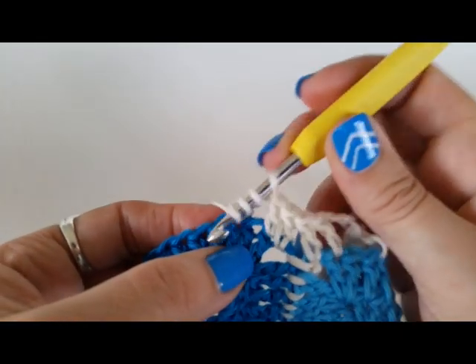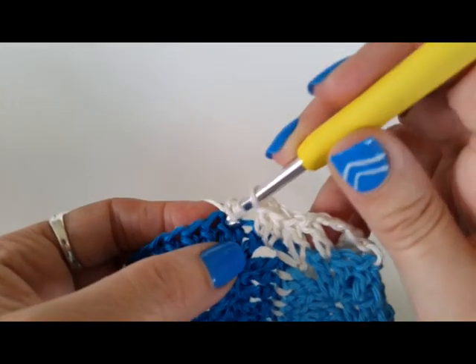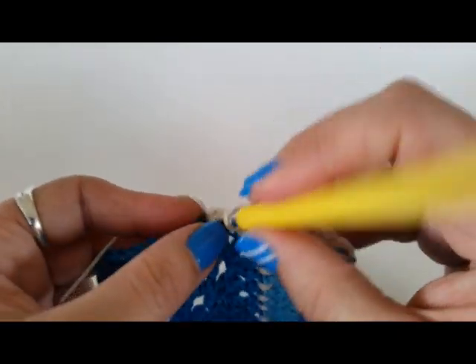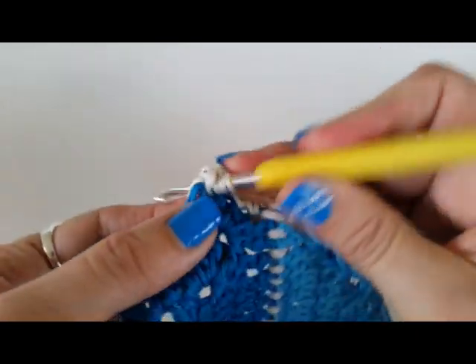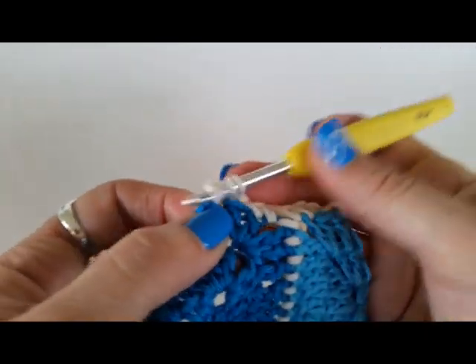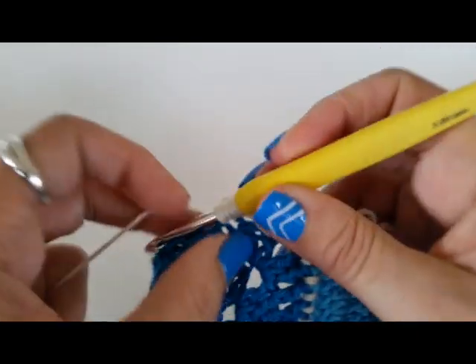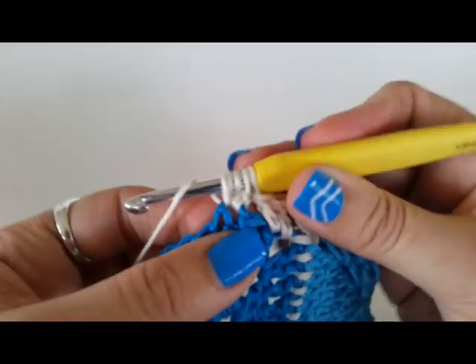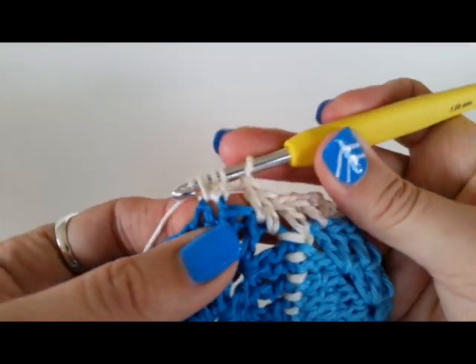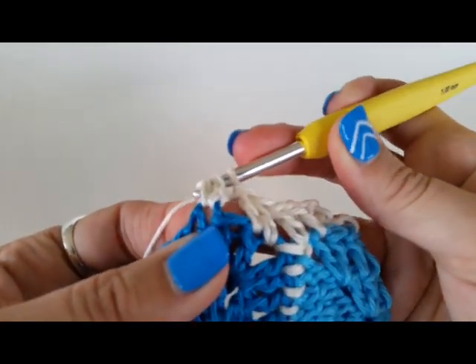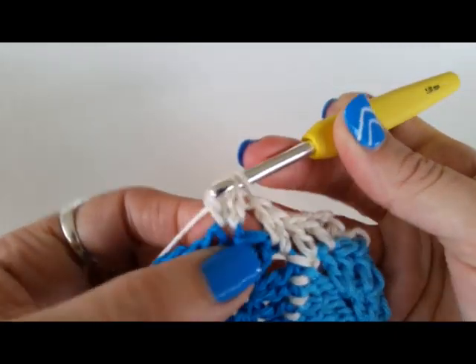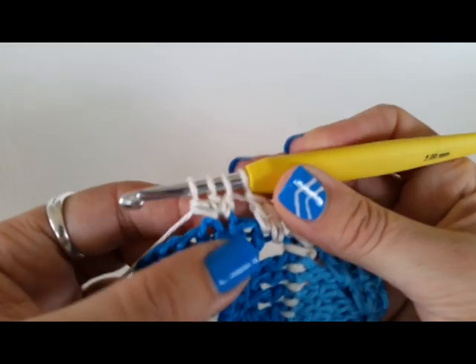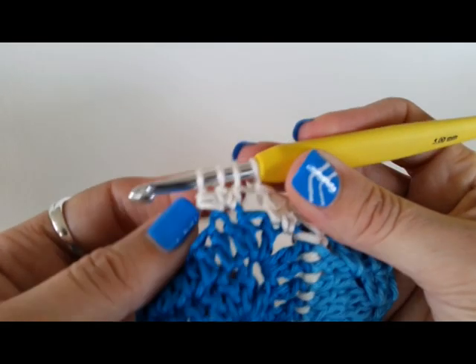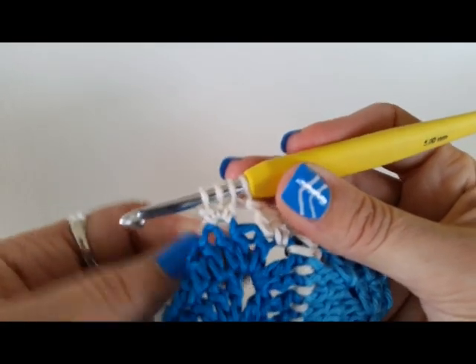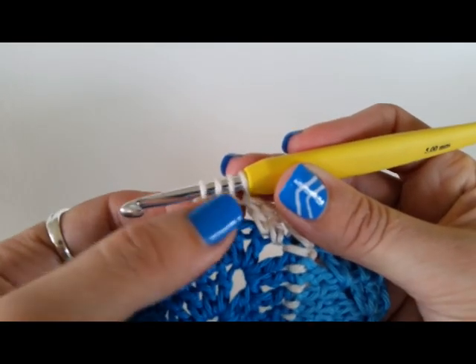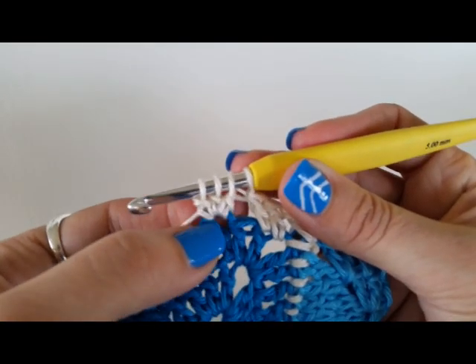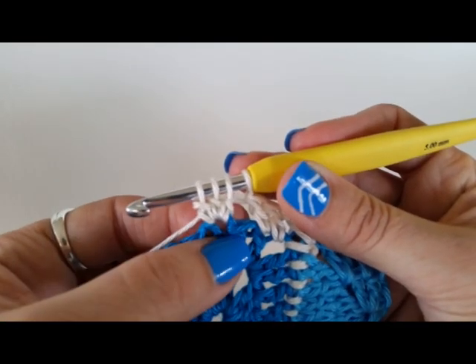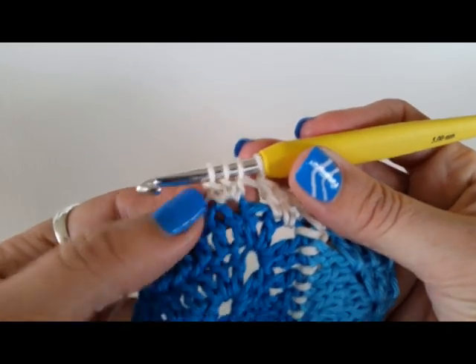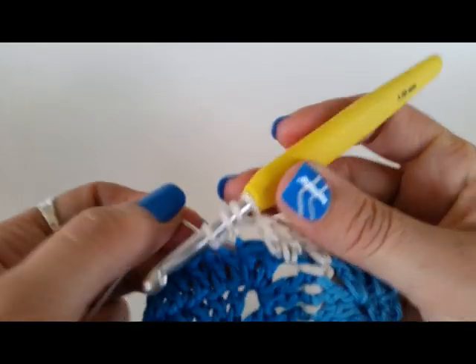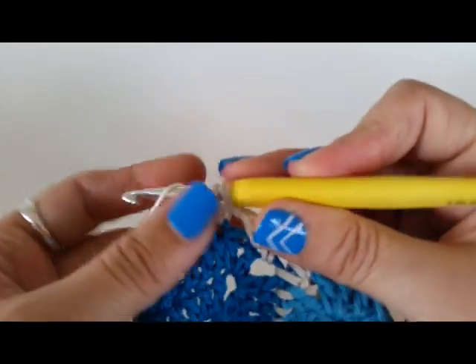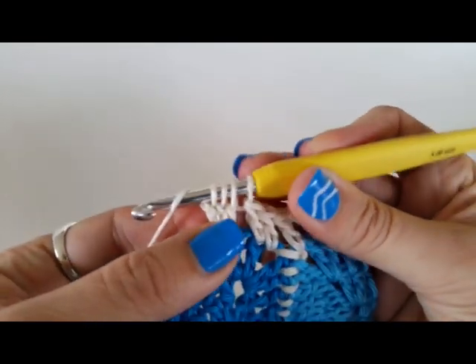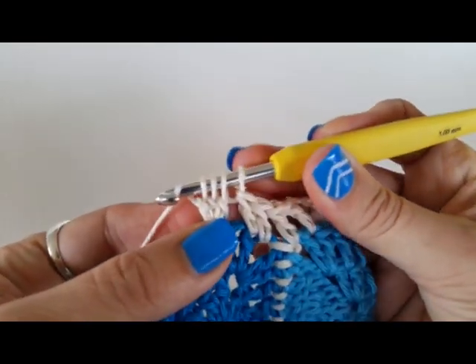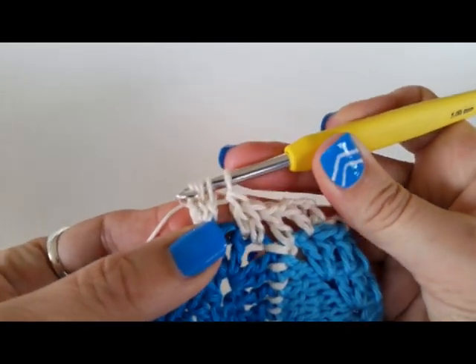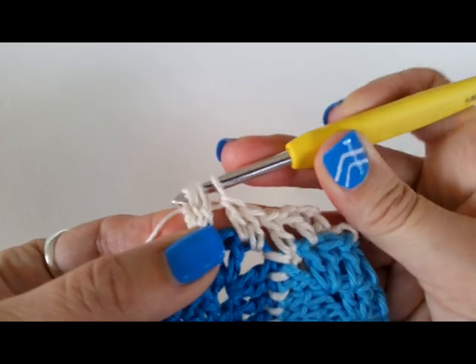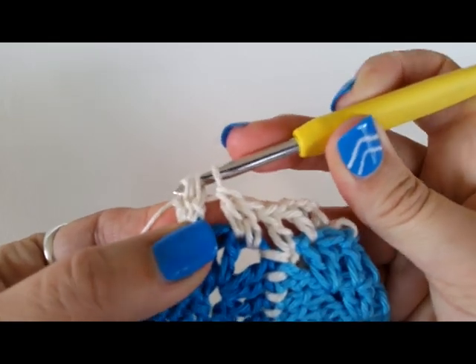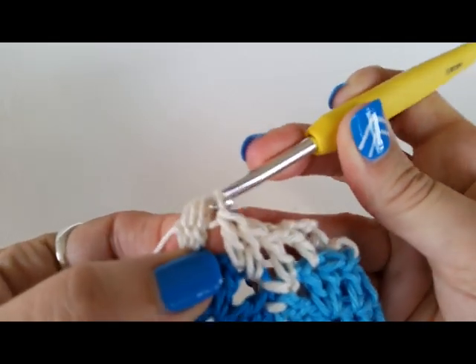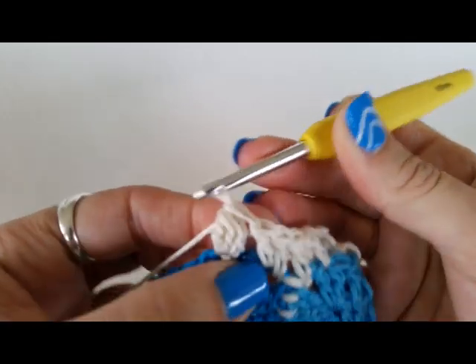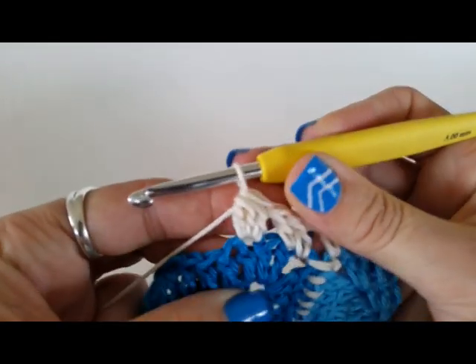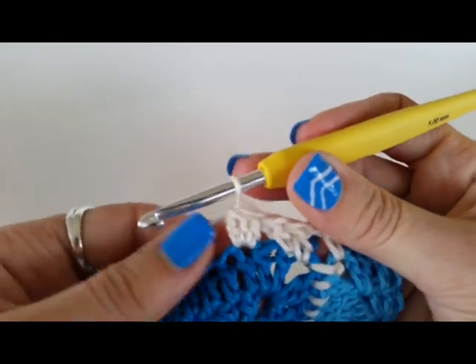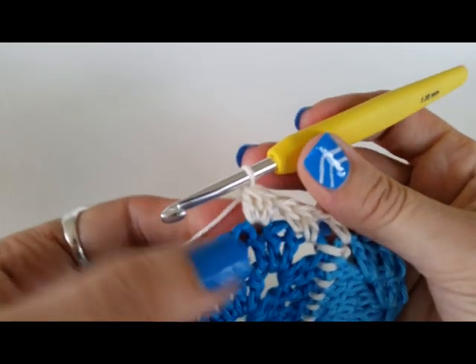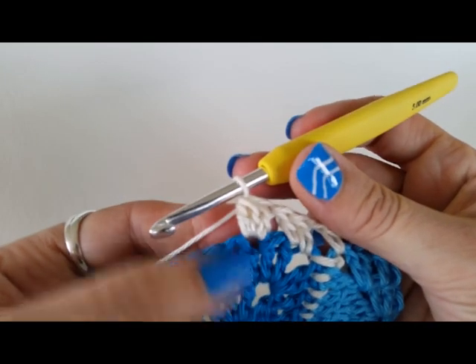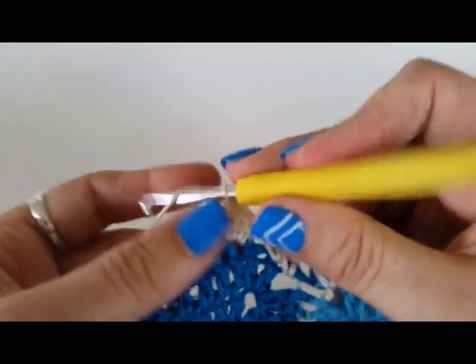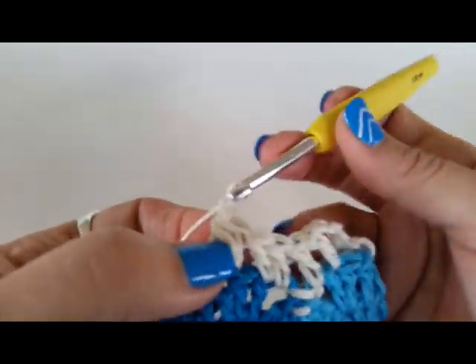Do the same thing one more time. Okay, so we've started three stitches in the same space — now we're going to finish them all off in one go. Yarn over and pull through all loops, and that's that cluster done.